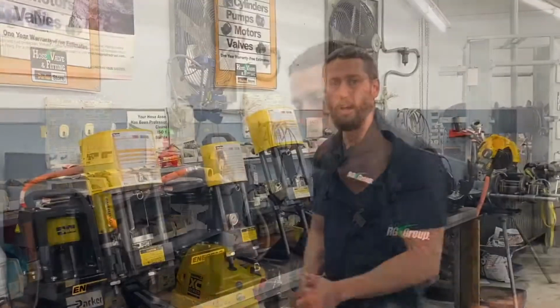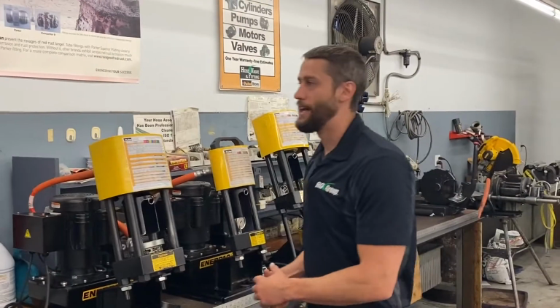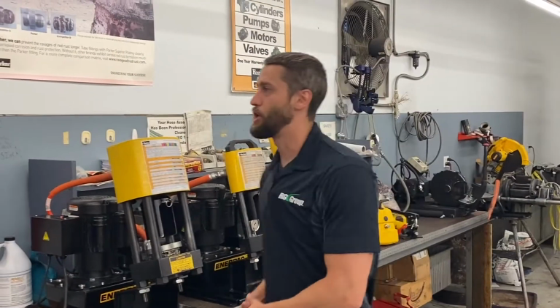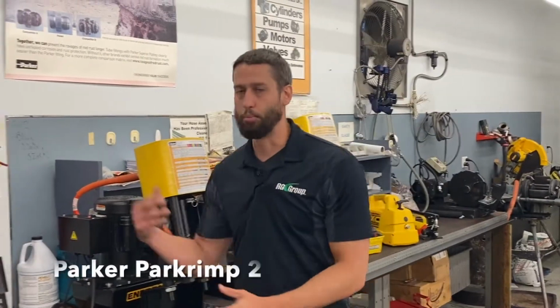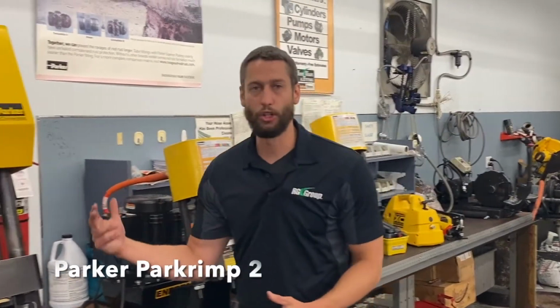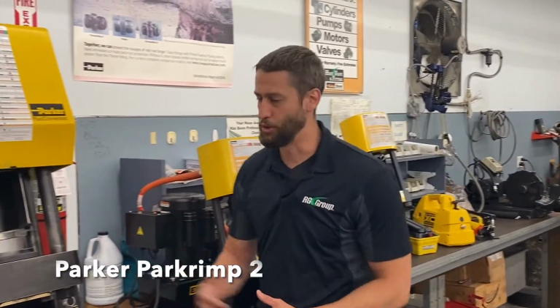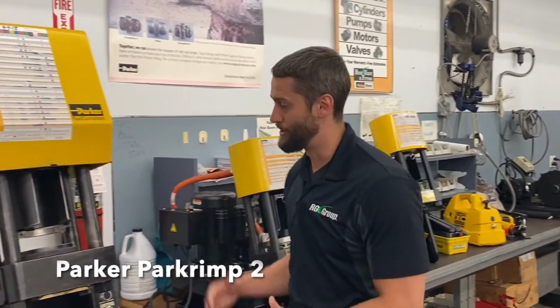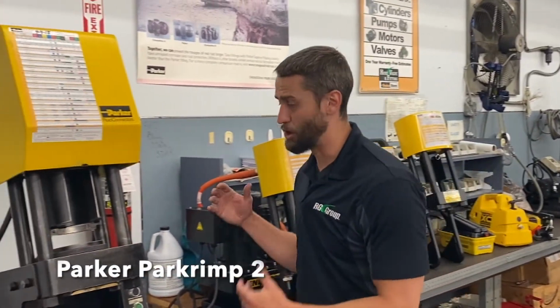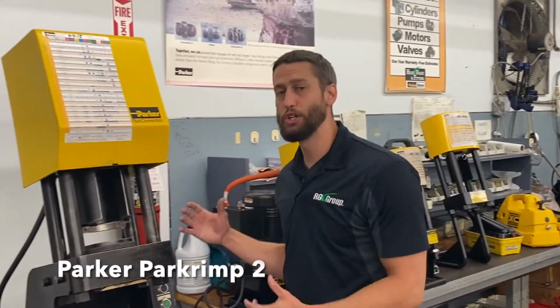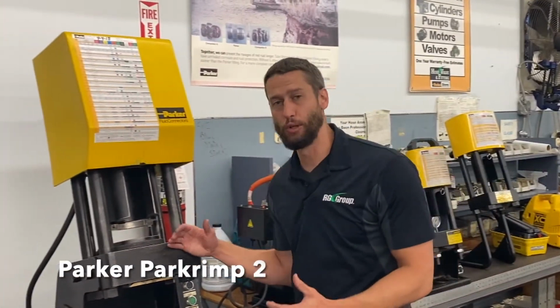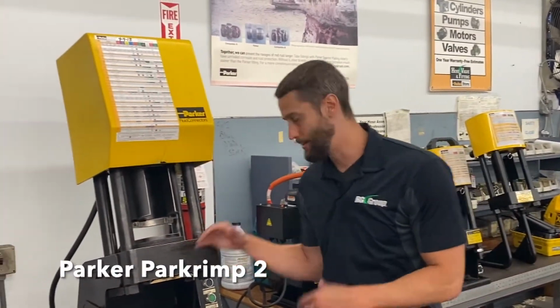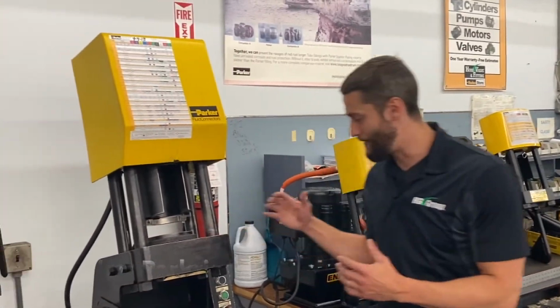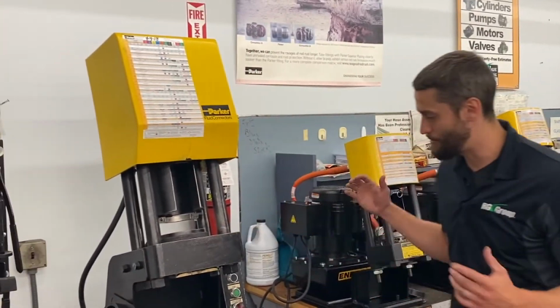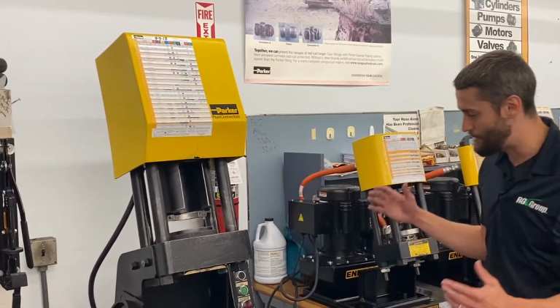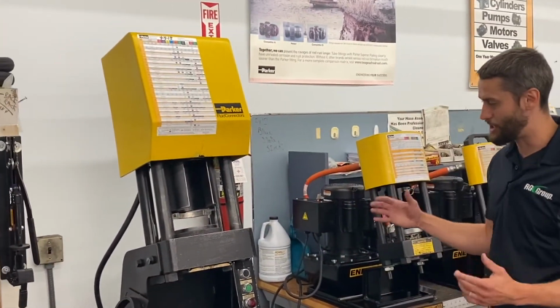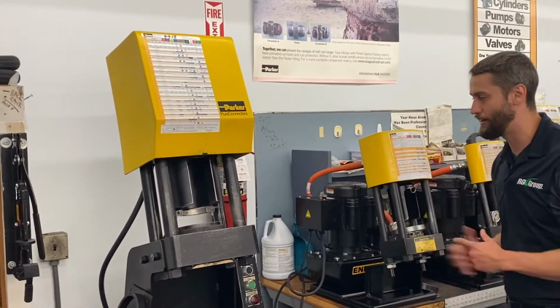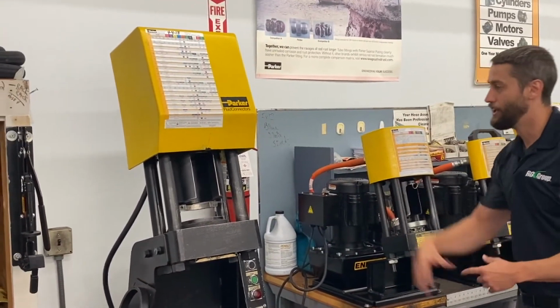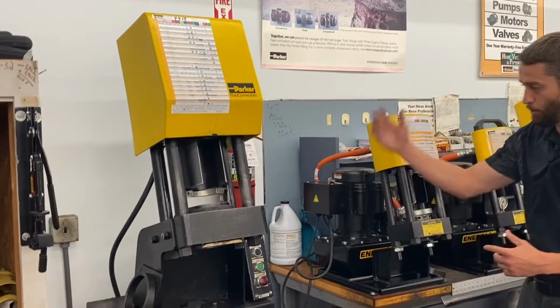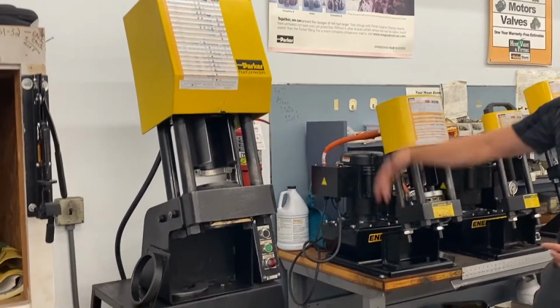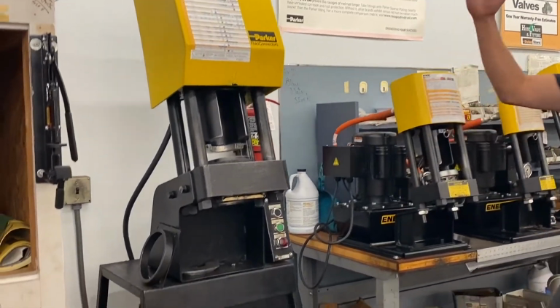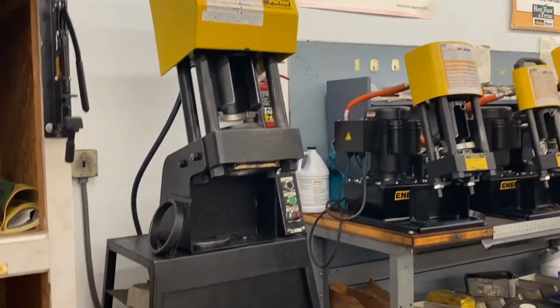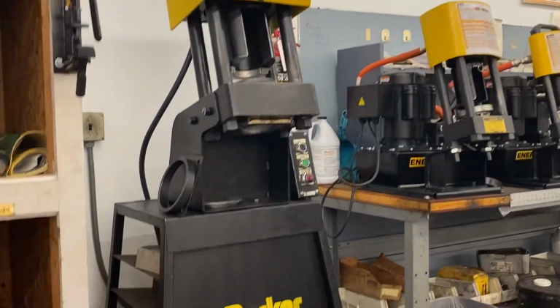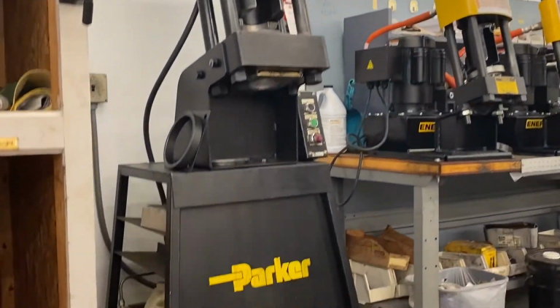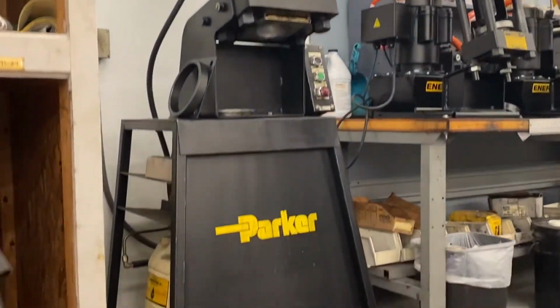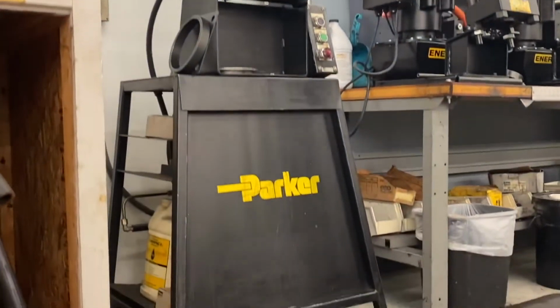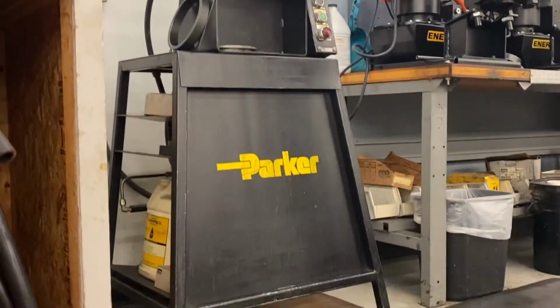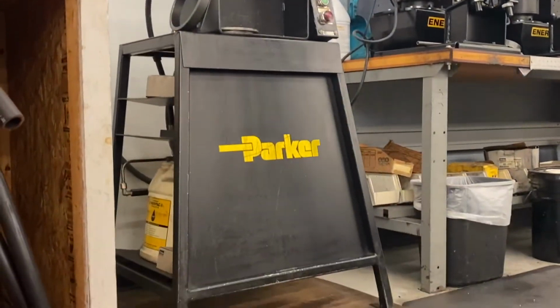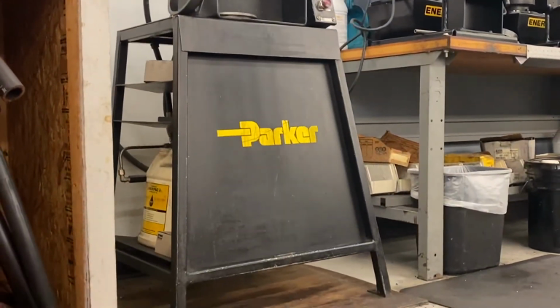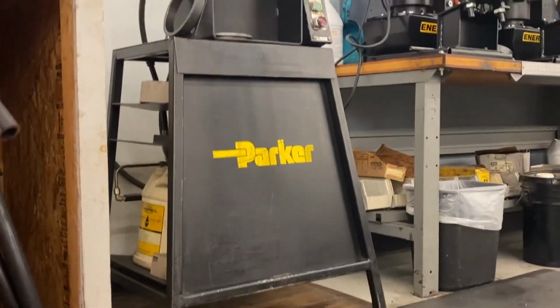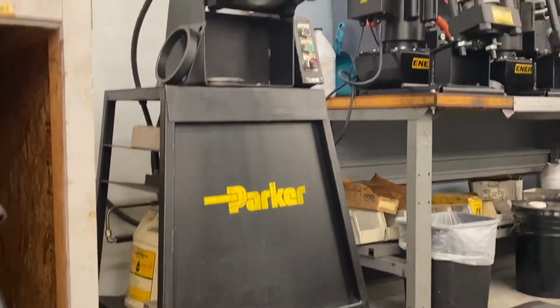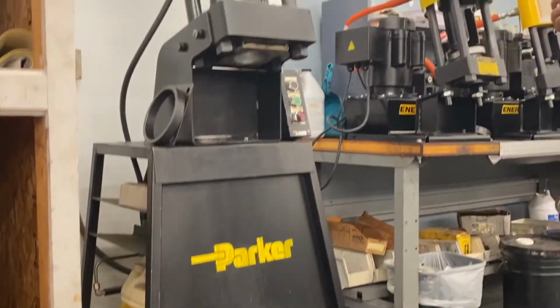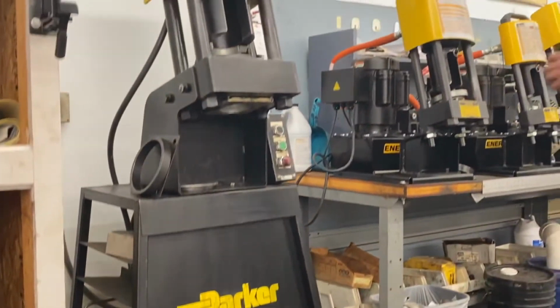Let me show you the PARCrimp 2. This is our largest crimper, obviously meant to be stationary. The whole thing all together weighs 842 pounds, so you're not going to want to move that around too much.